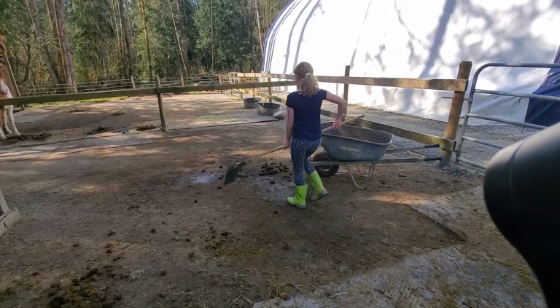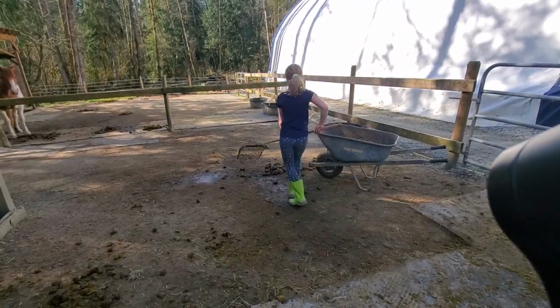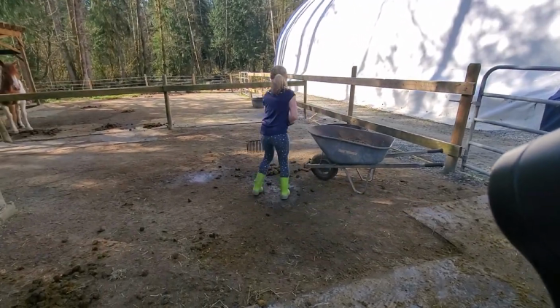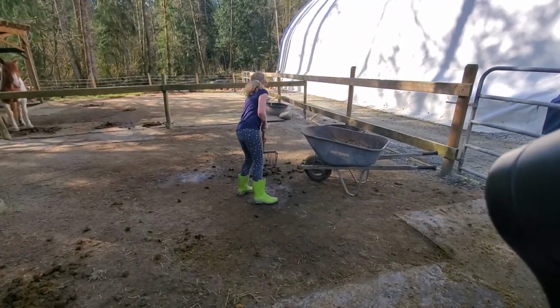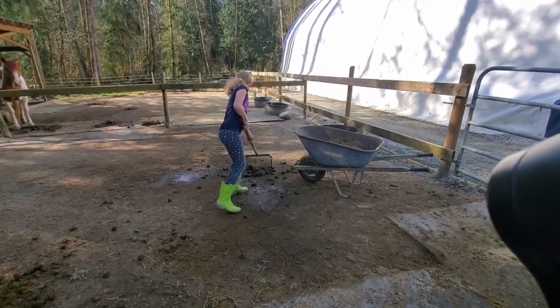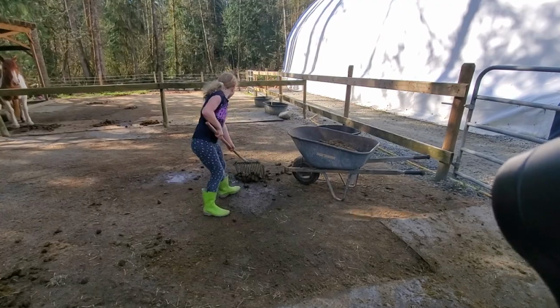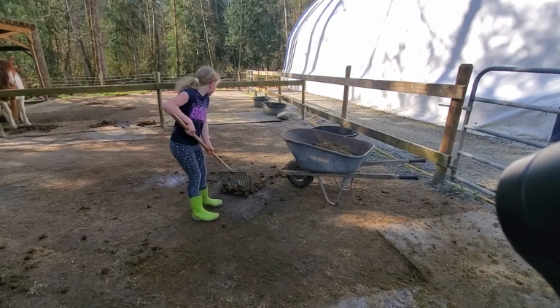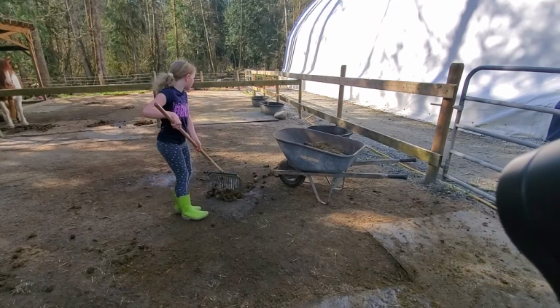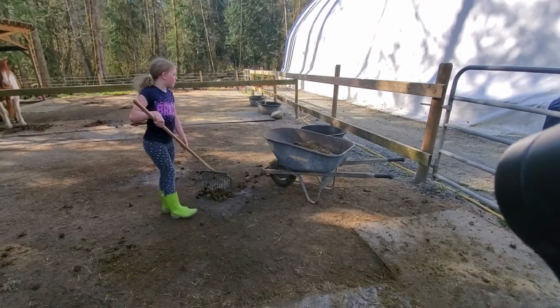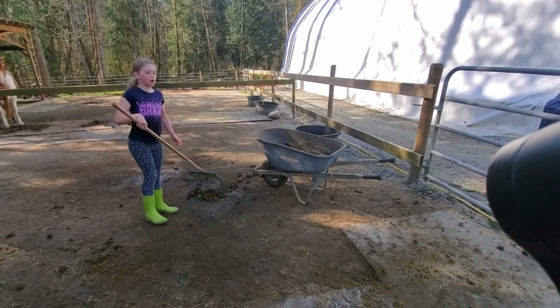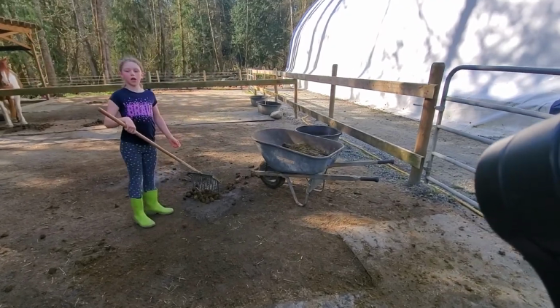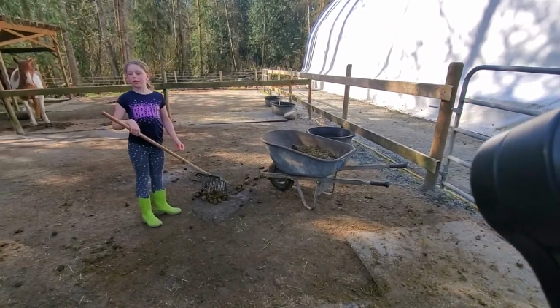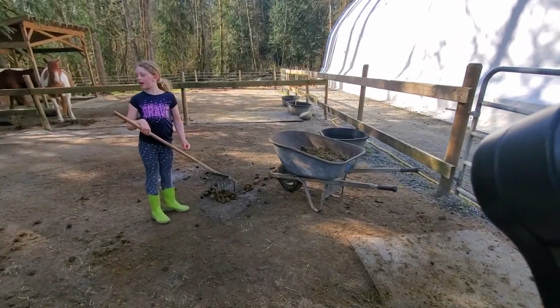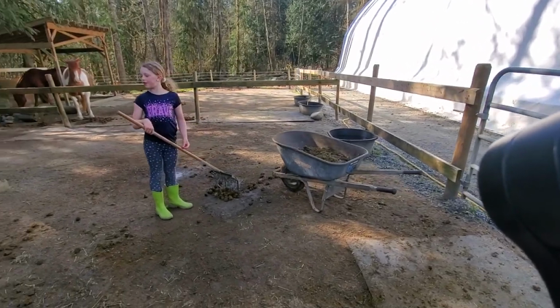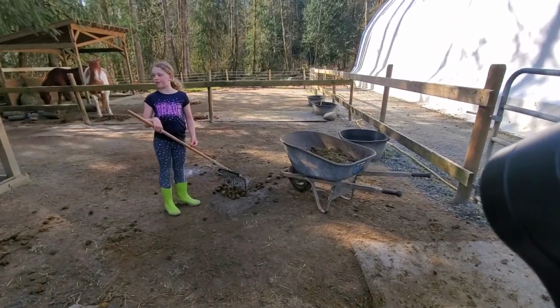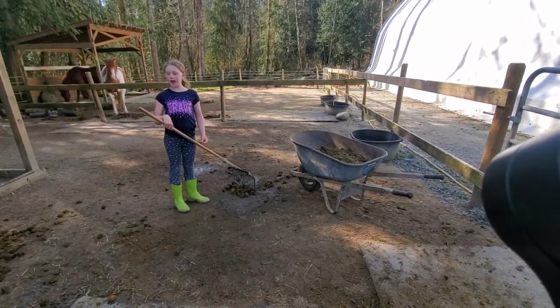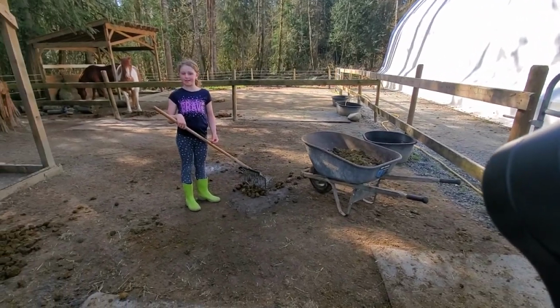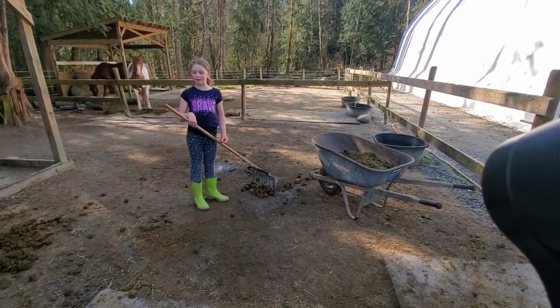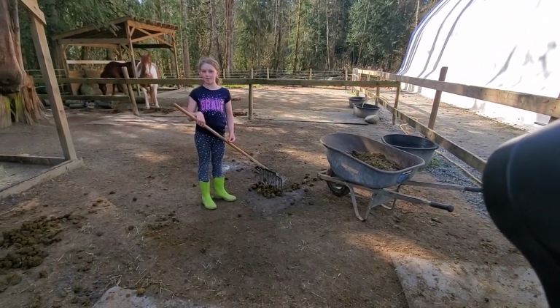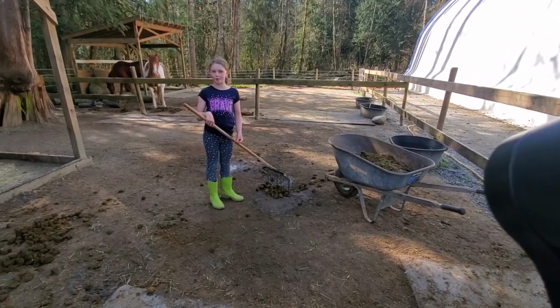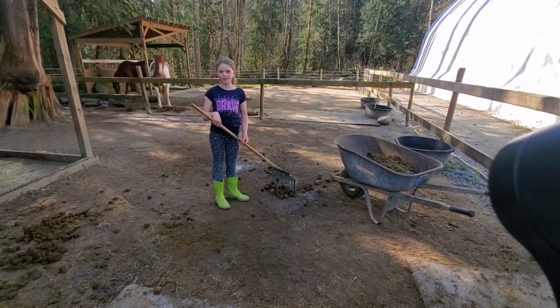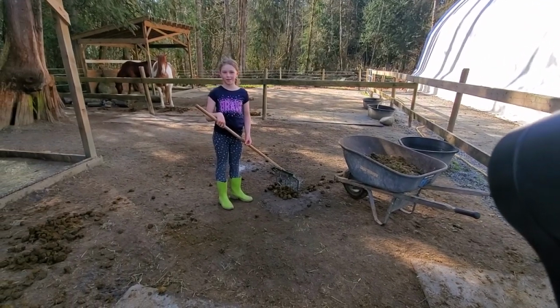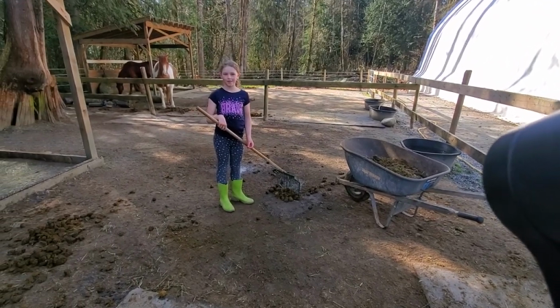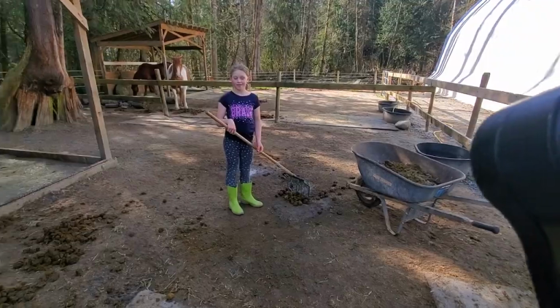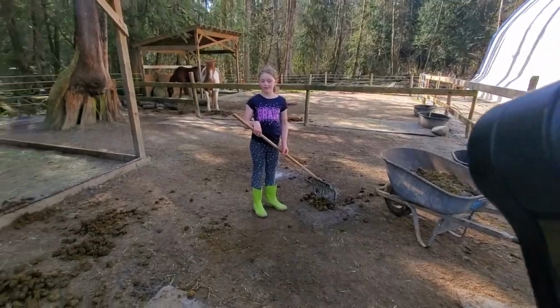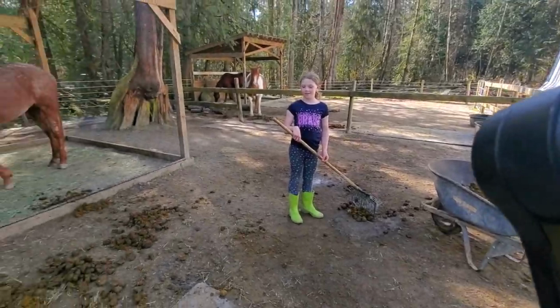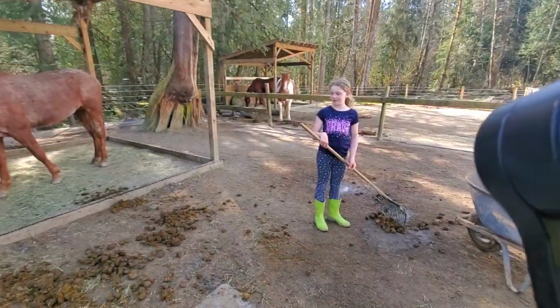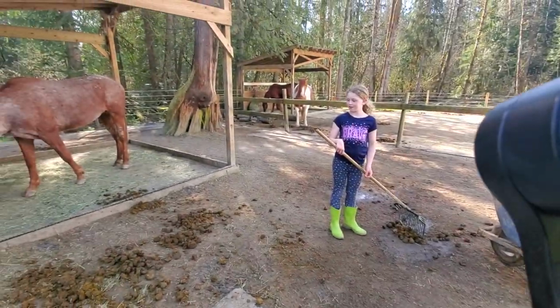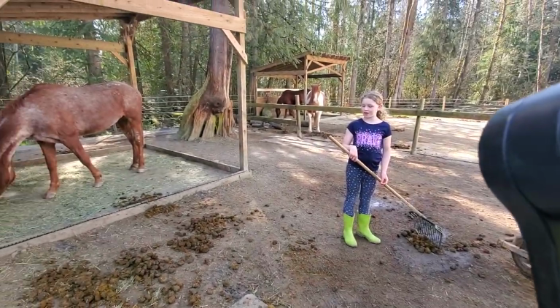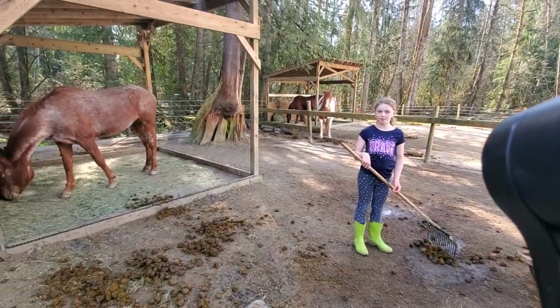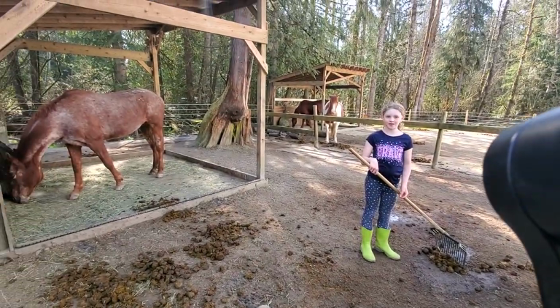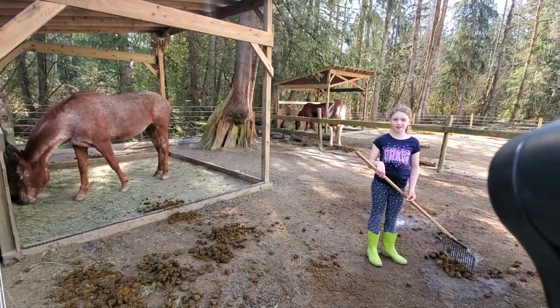Any more tips and tricks for cleaning up horse poop? Try to get your horse not to step in the poo. How do you get your horsey to not step in the poo? Train them.